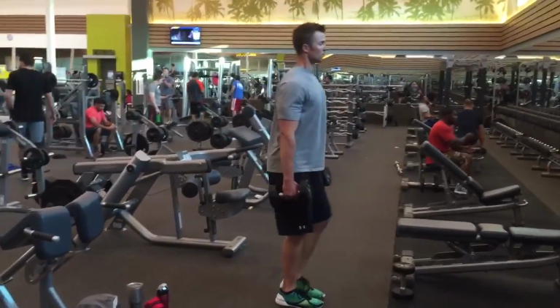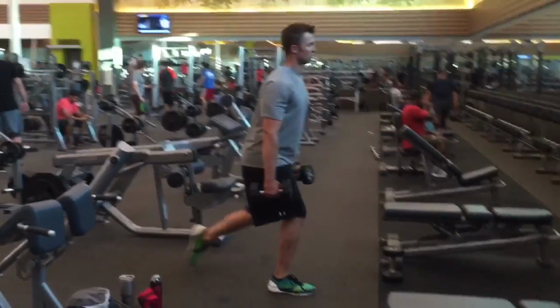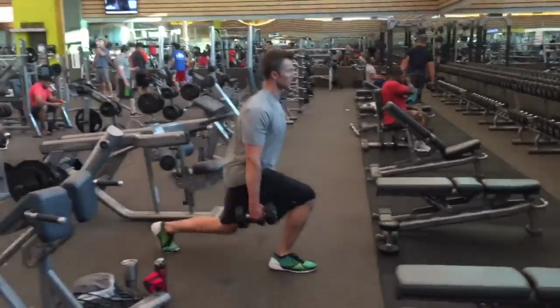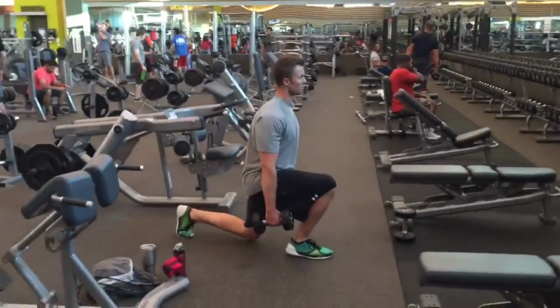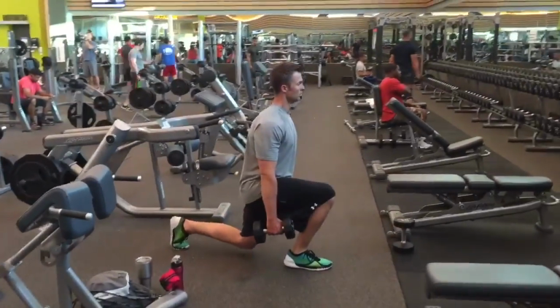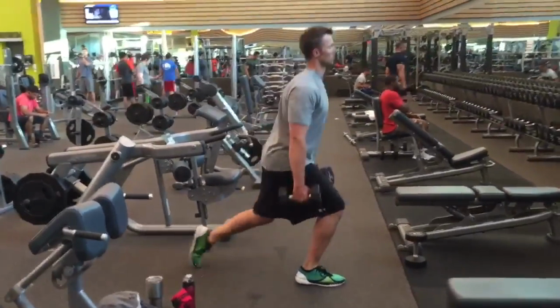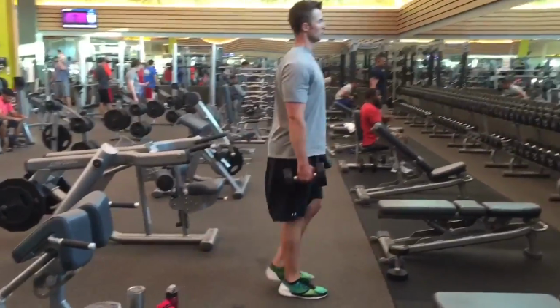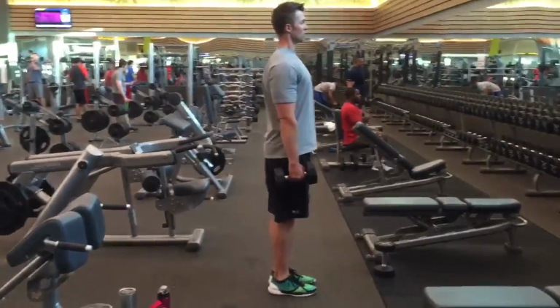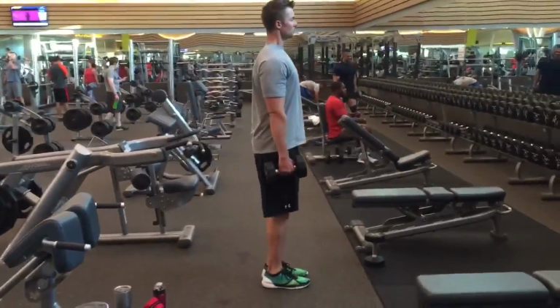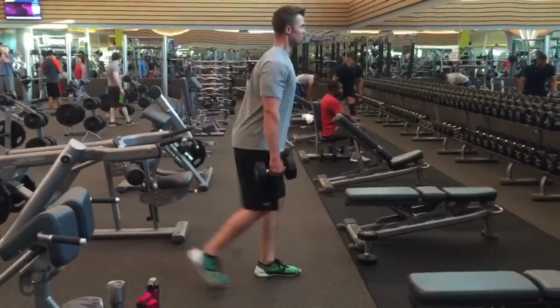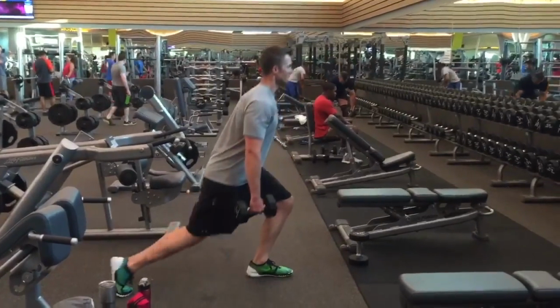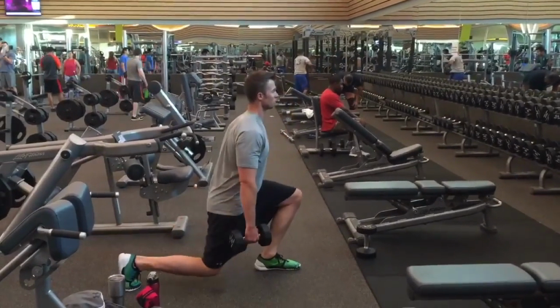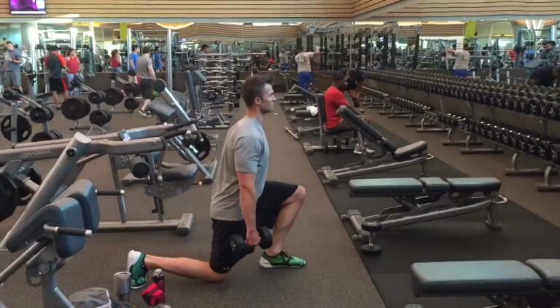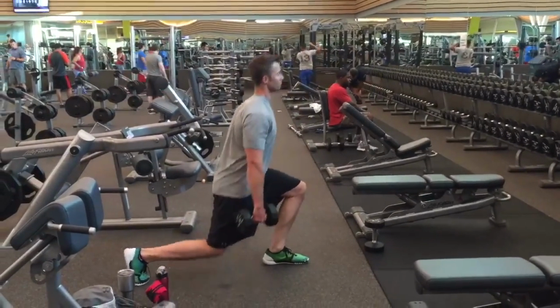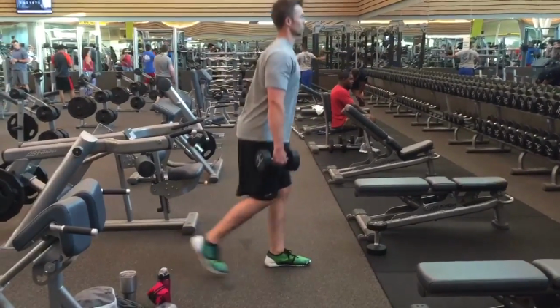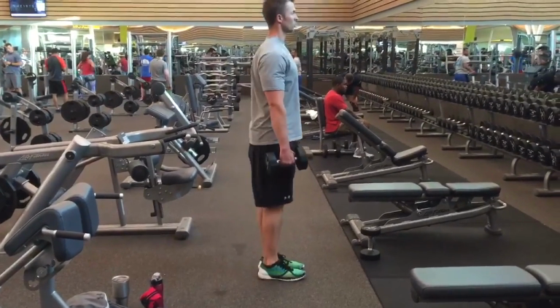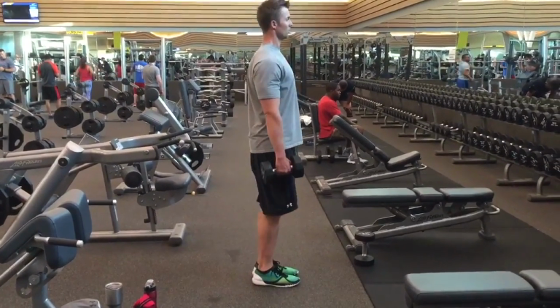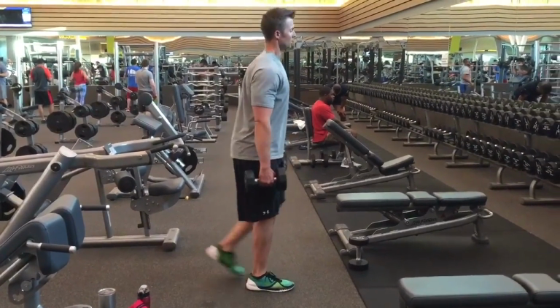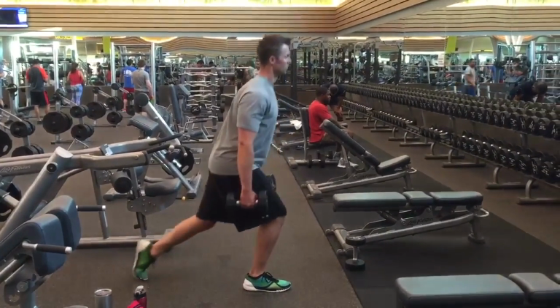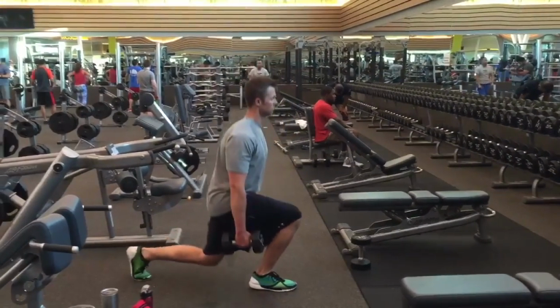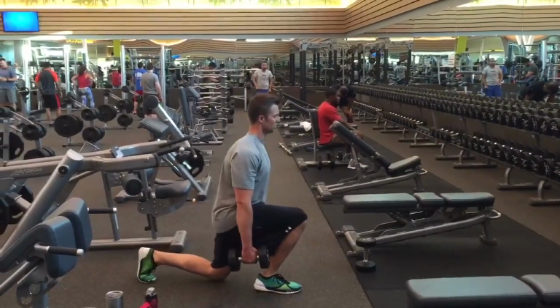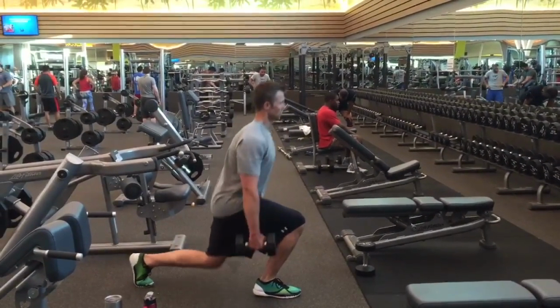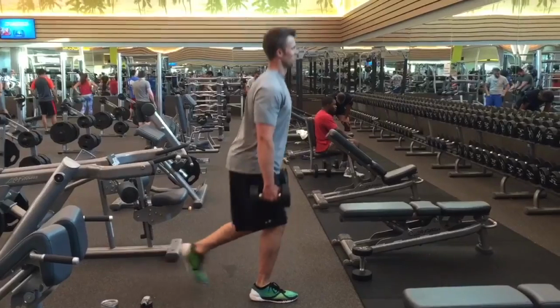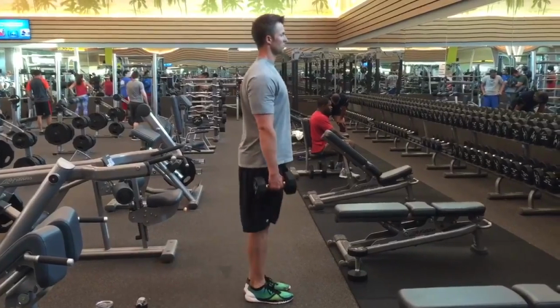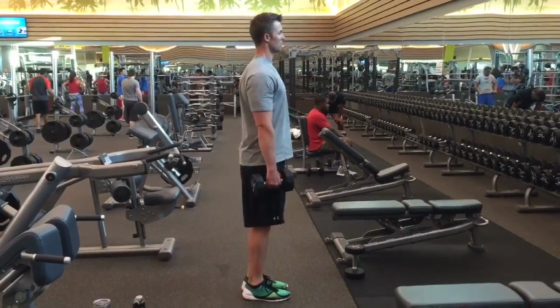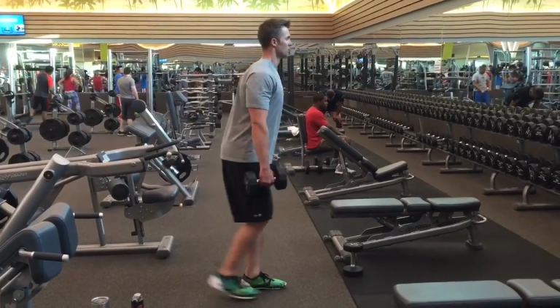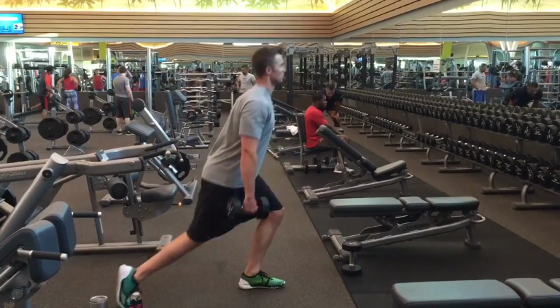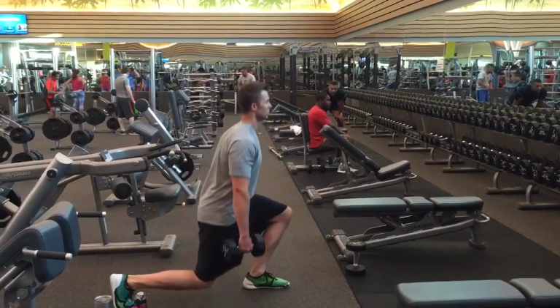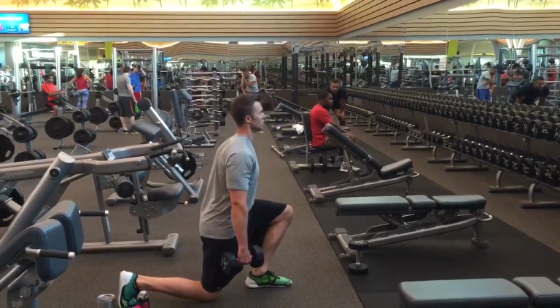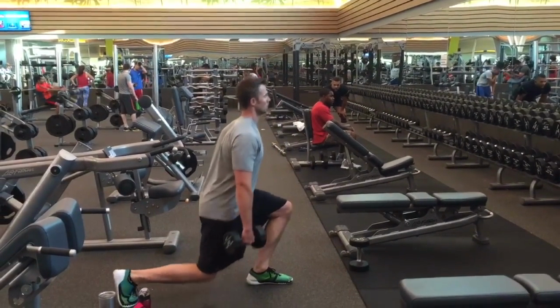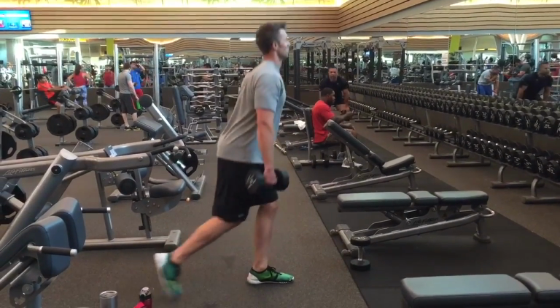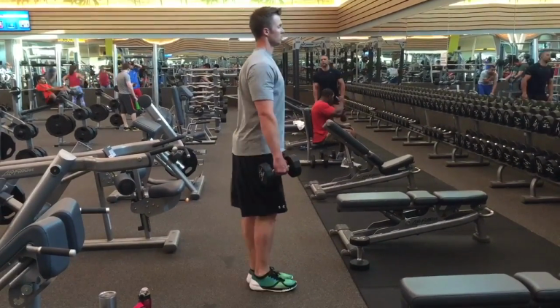Also, when you step forward, try to think about pushing through the front heel instead of launching off of your back toe. That will emphasize more glute and quad on the front leg. Keep the chest up nice and tall and push the front heel.